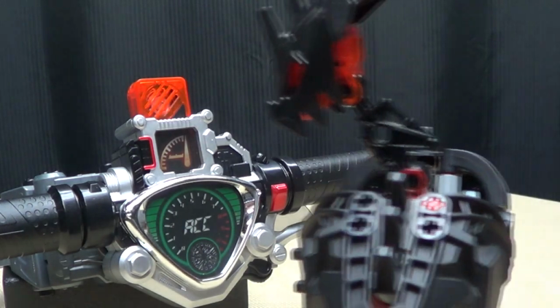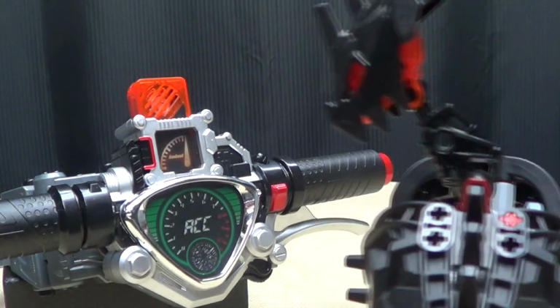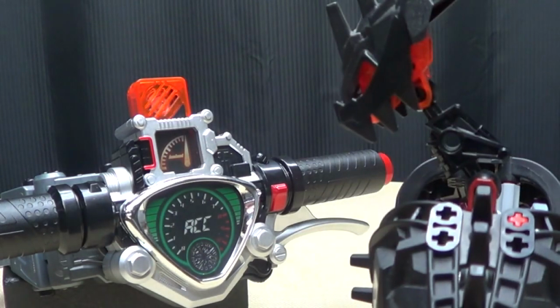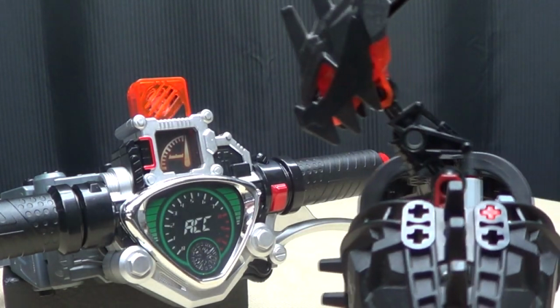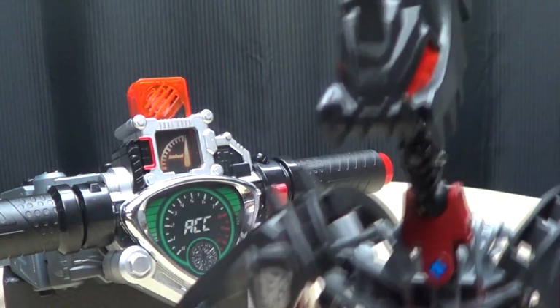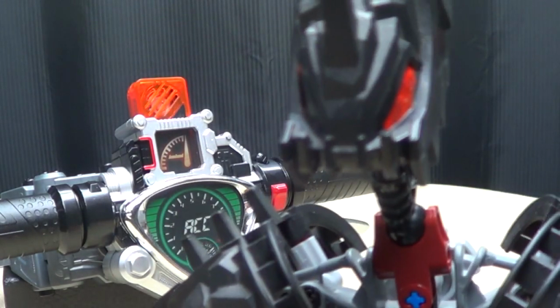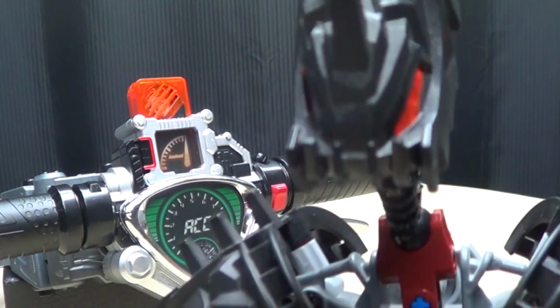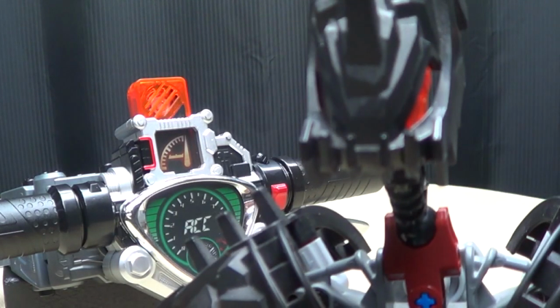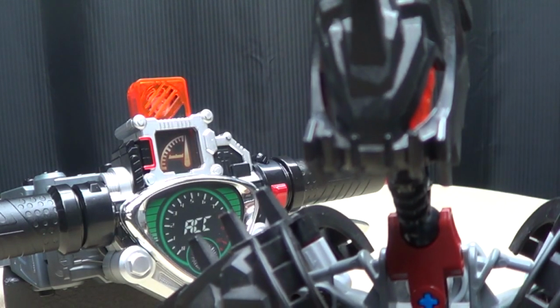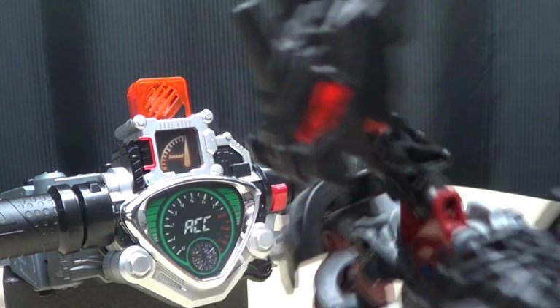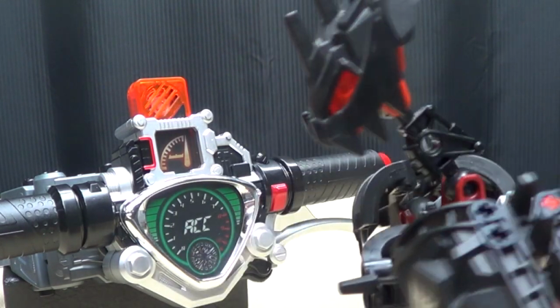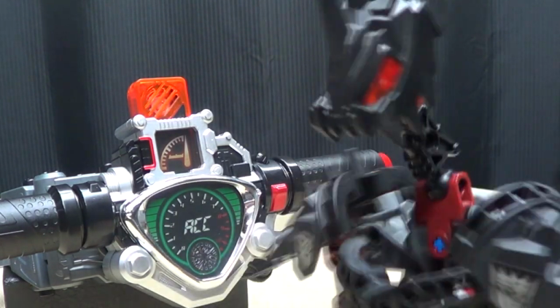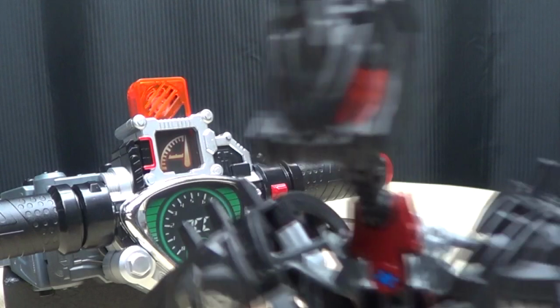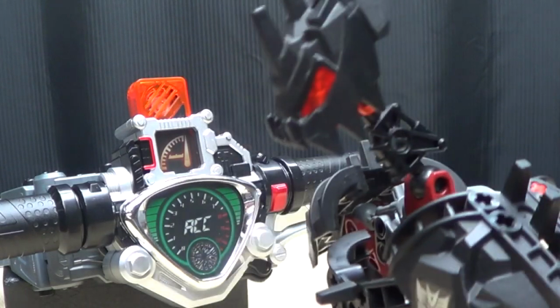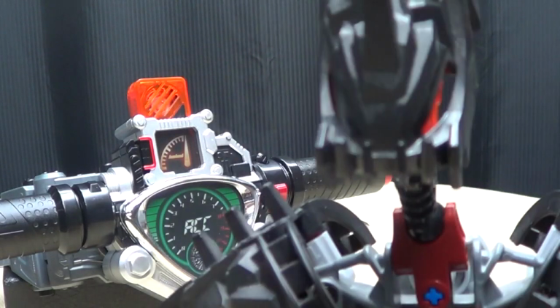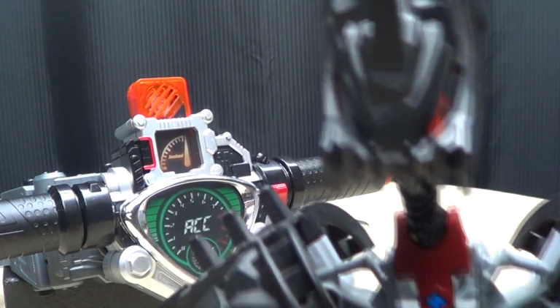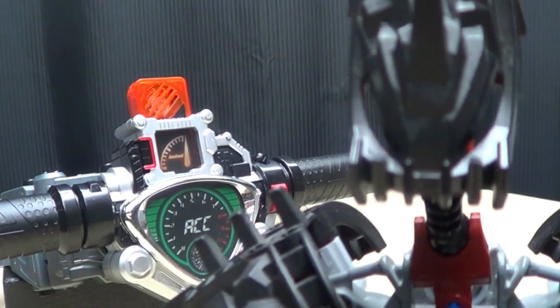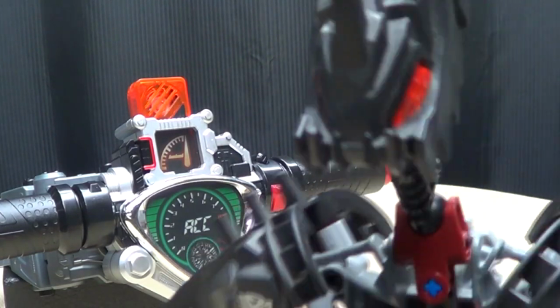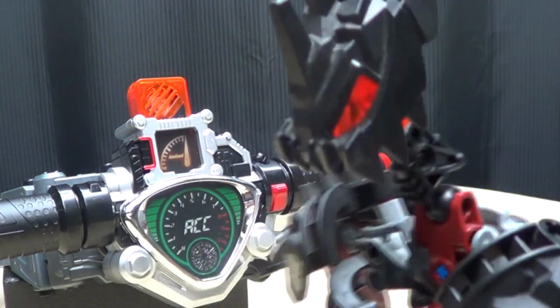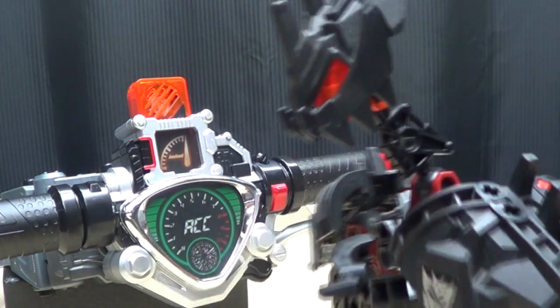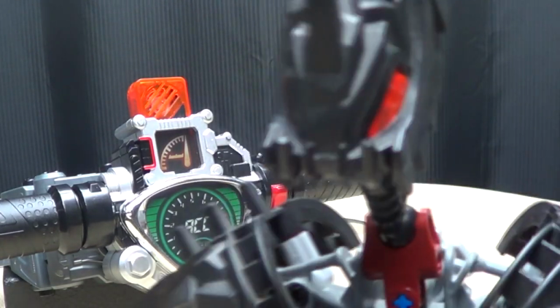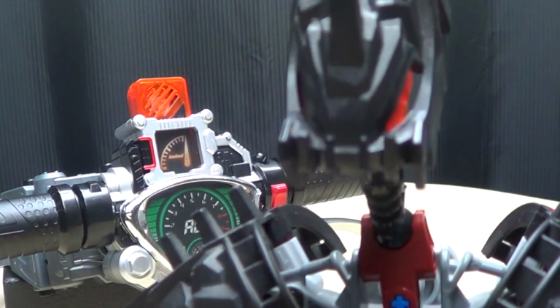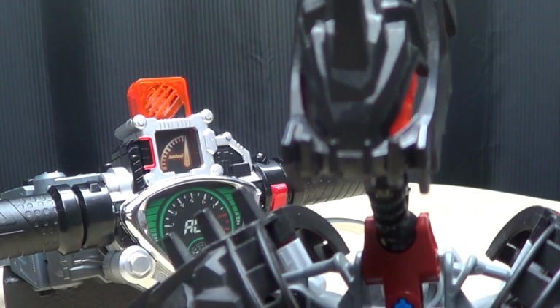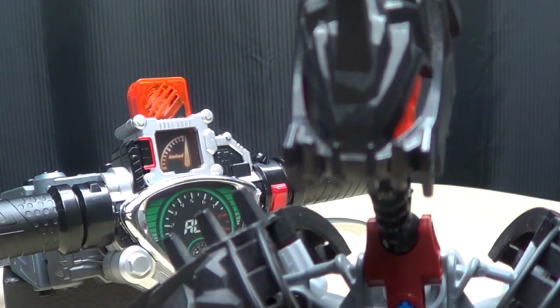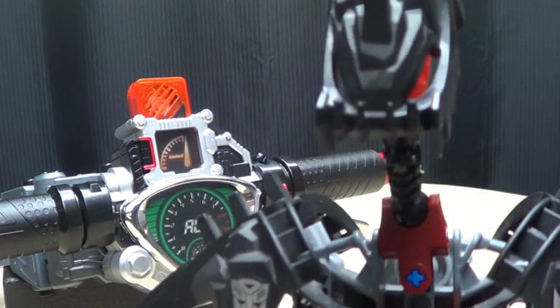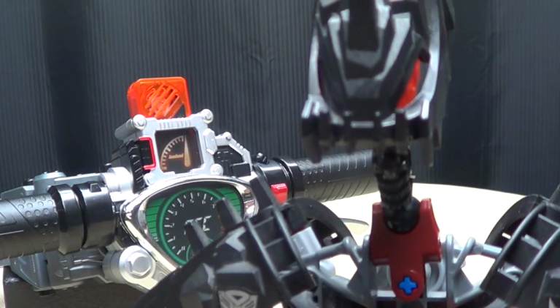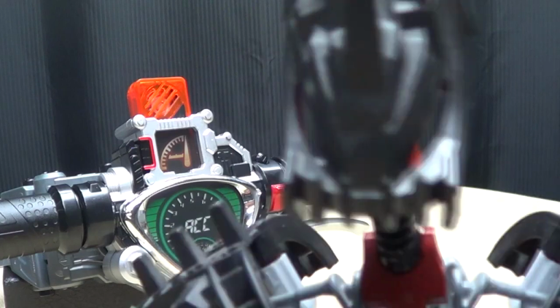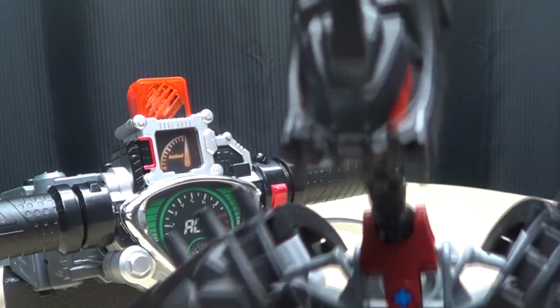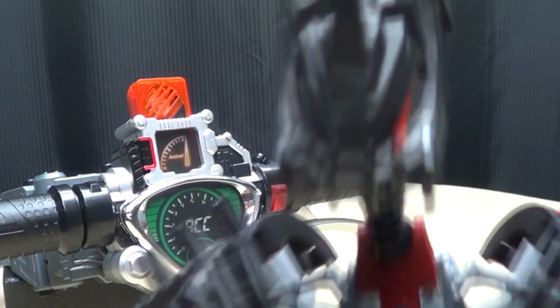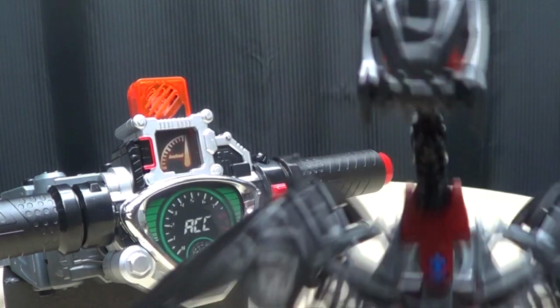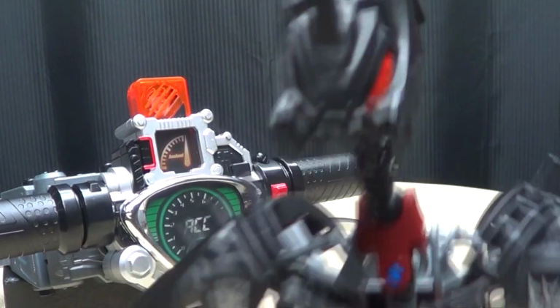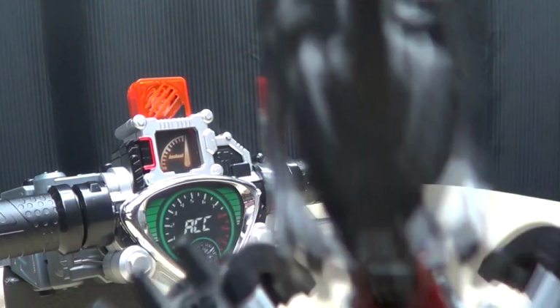Wait a second. A motorcycle belt? Wait, wait, wait, wait — please, please tell me that when he puts a key in that thing, a wheel comes out of his butt. Please, tell me, please!